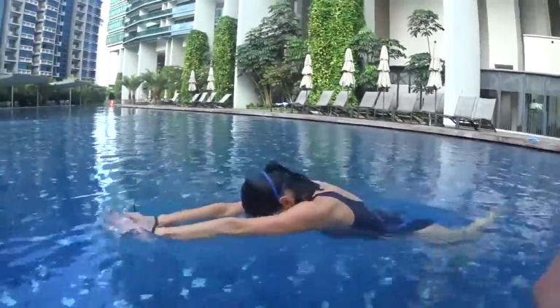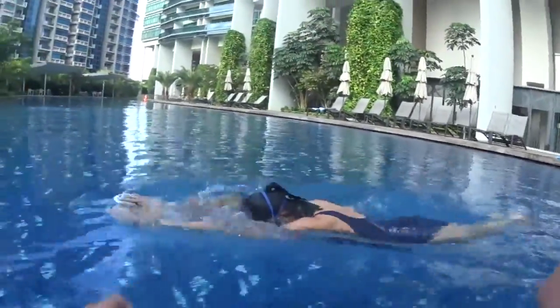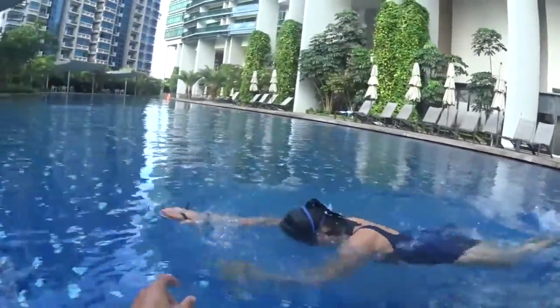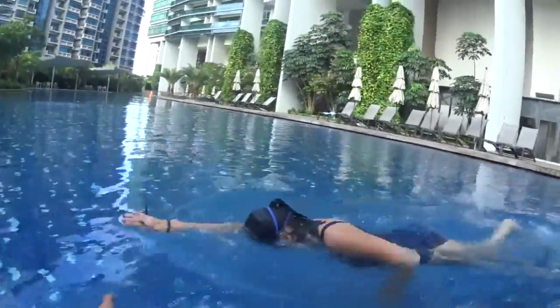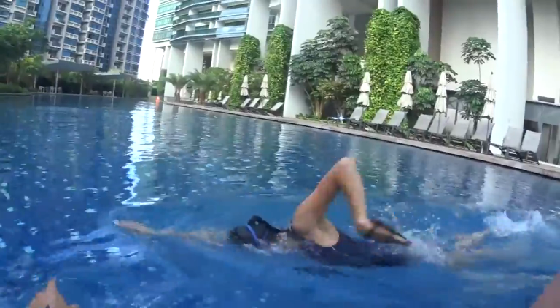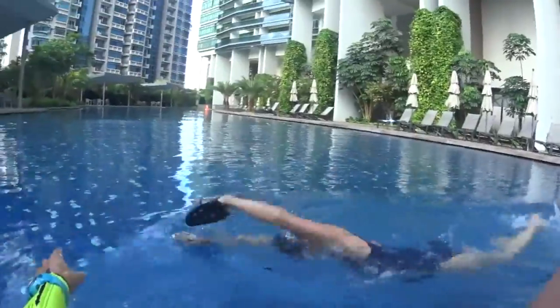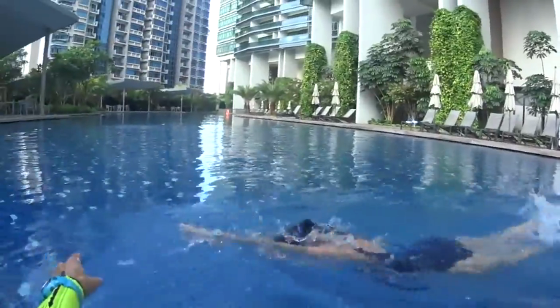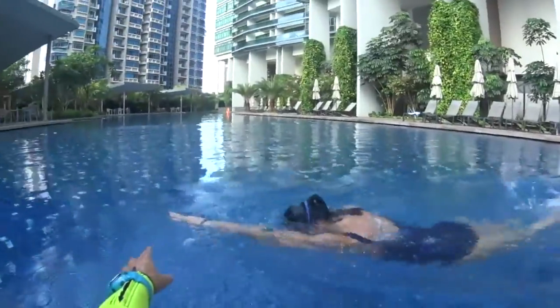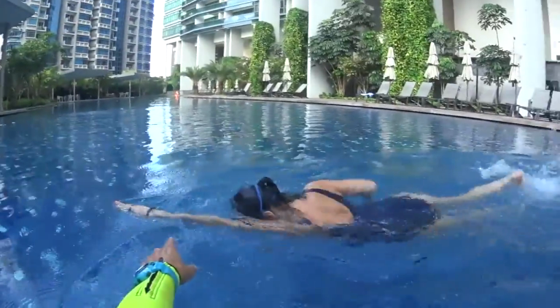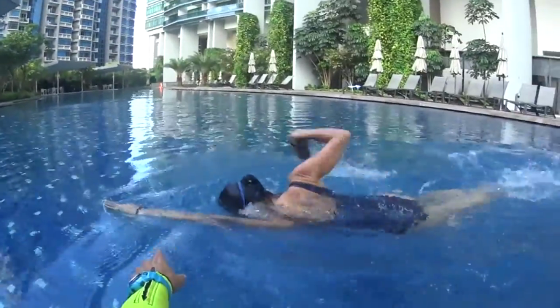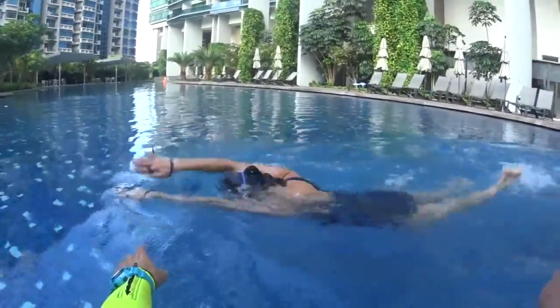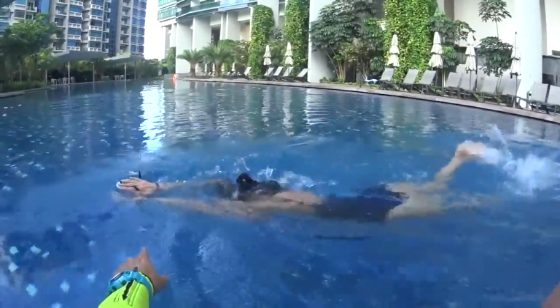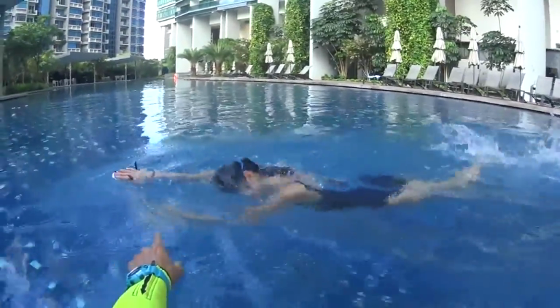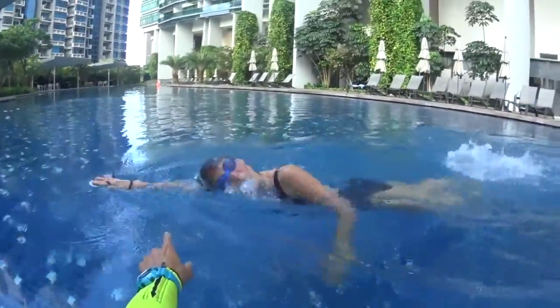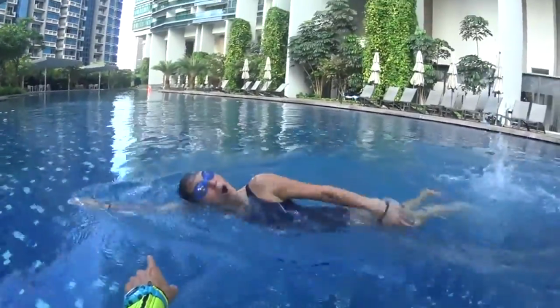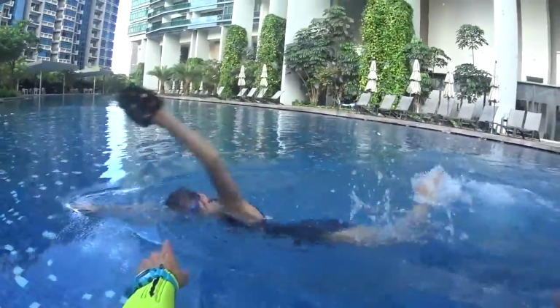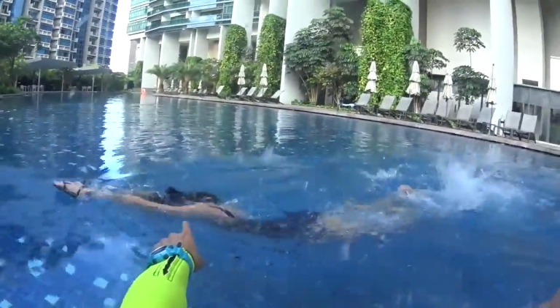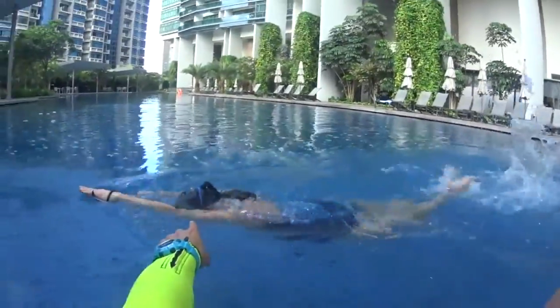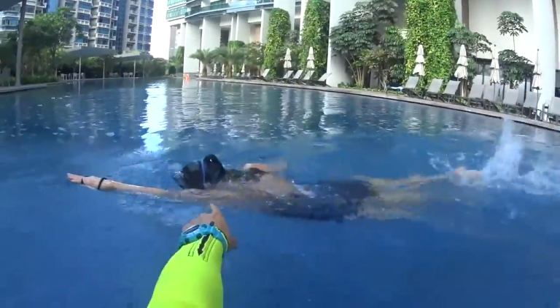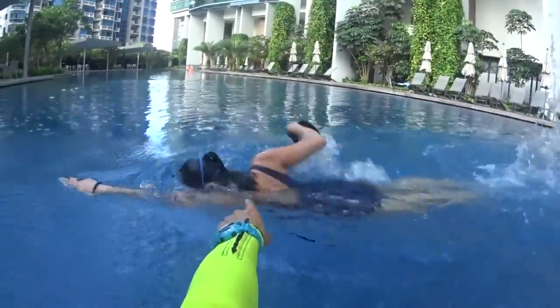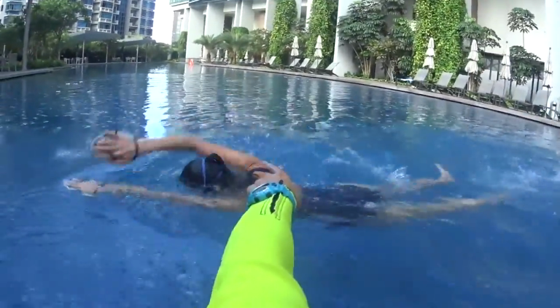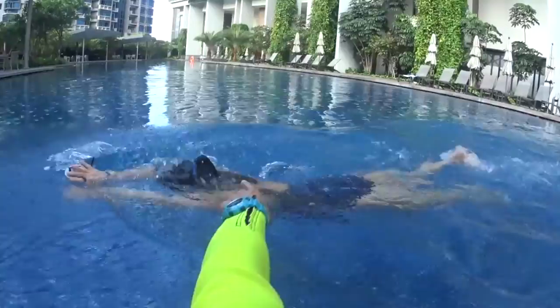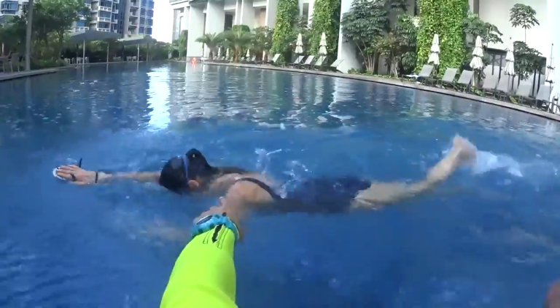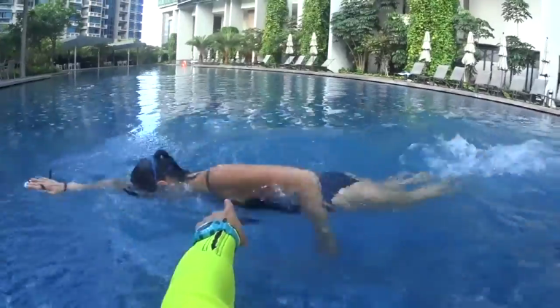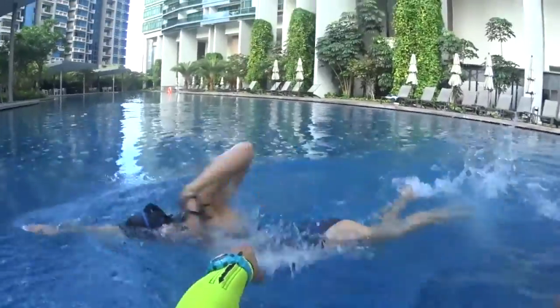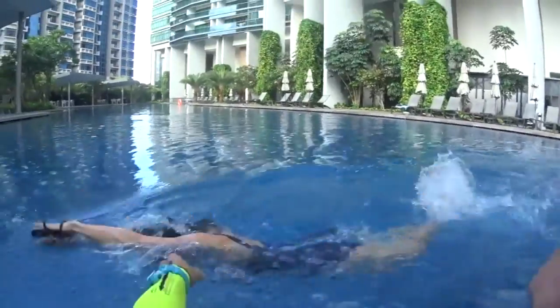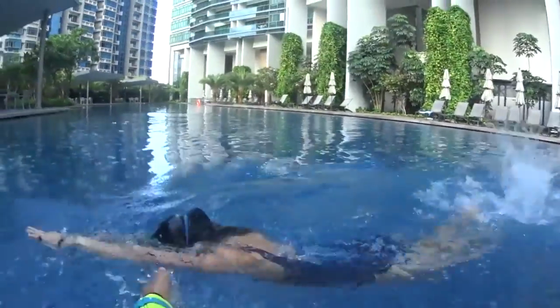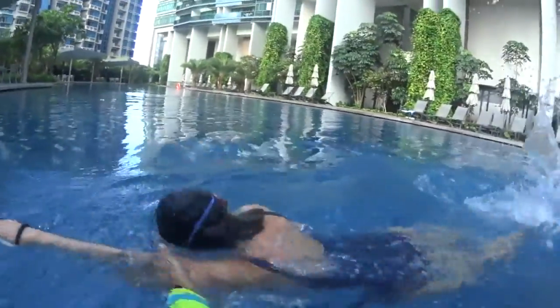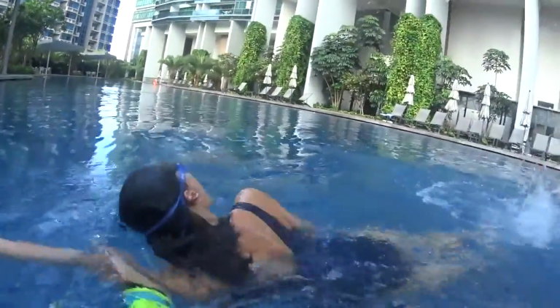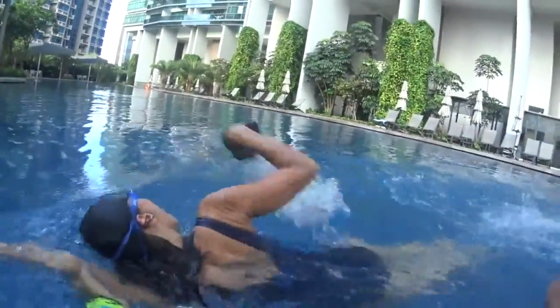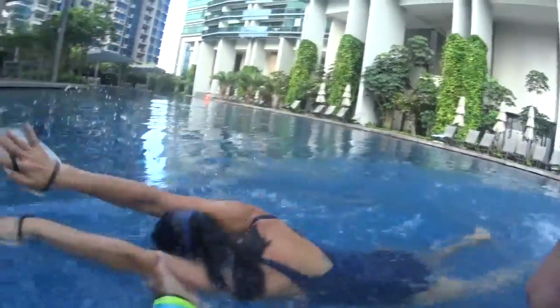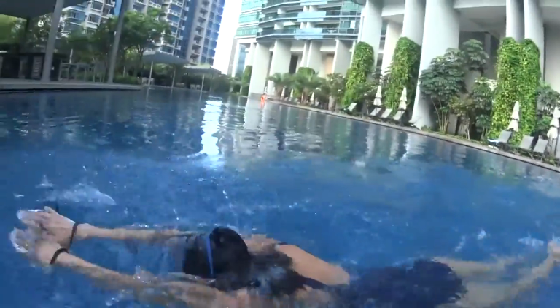One stroke and slide, two stroke and slide, breathe and slide. Your elbow up, keep your elbow up, breathe and slide.